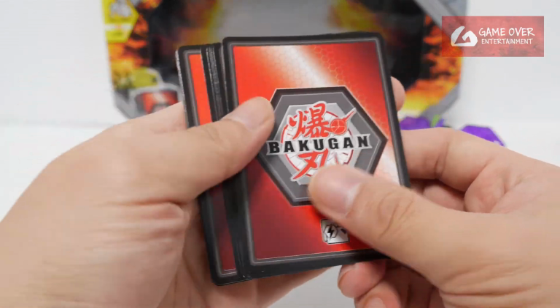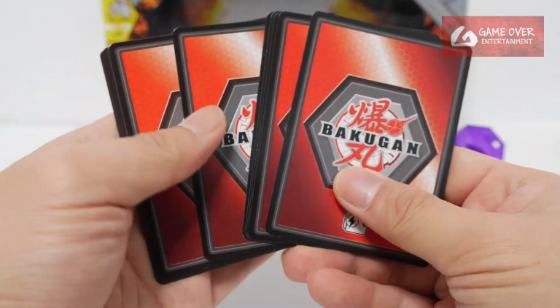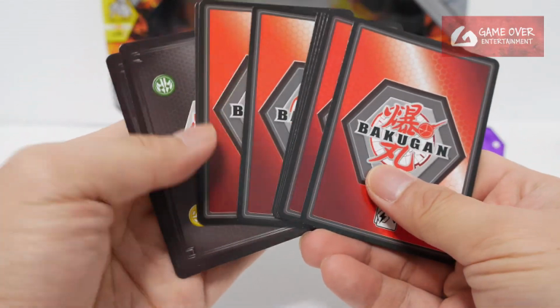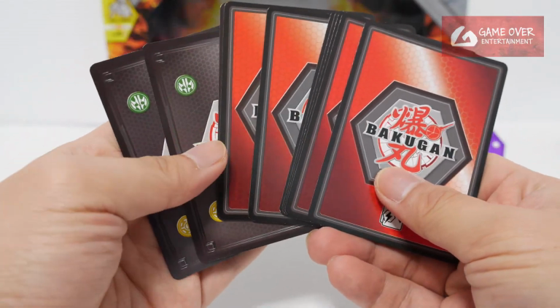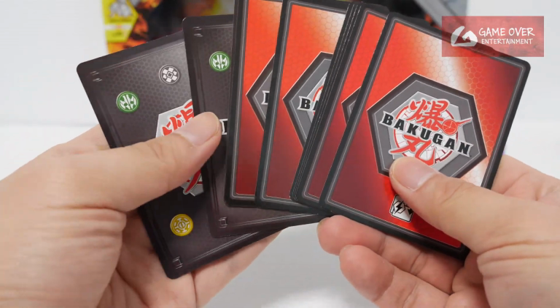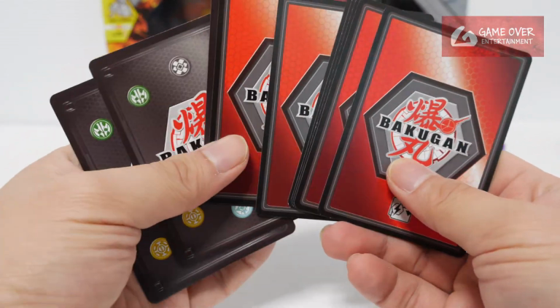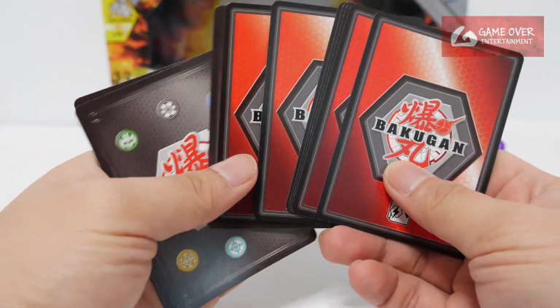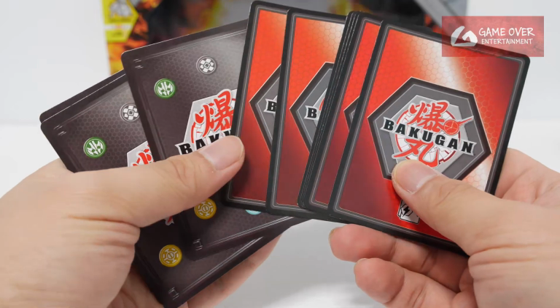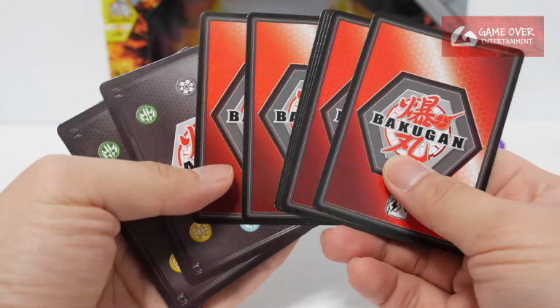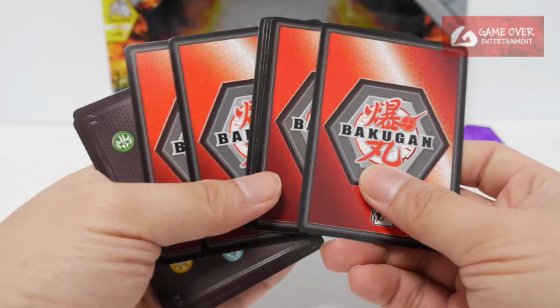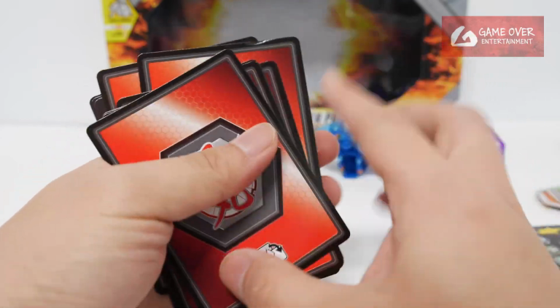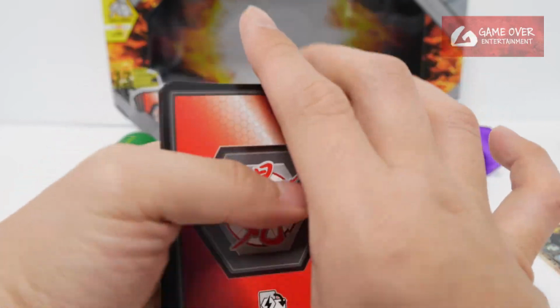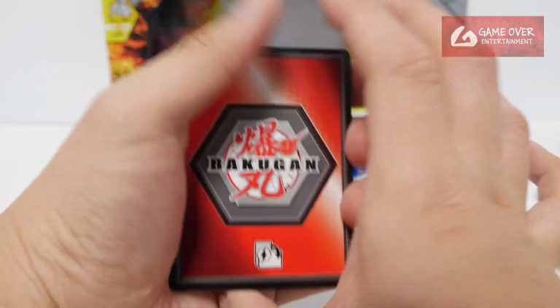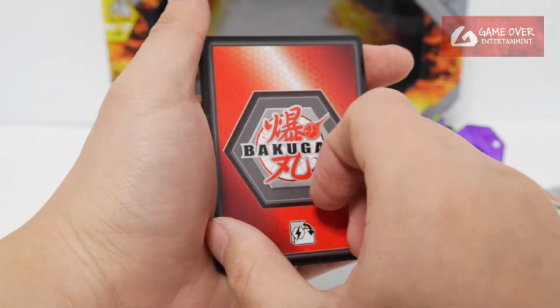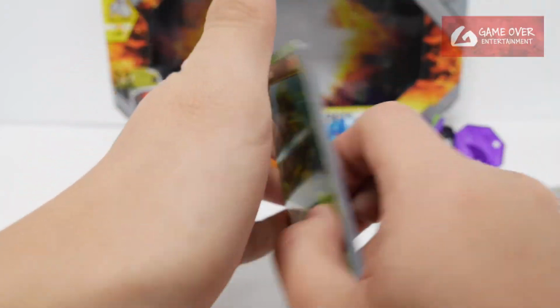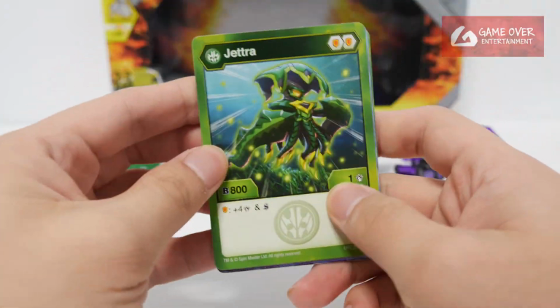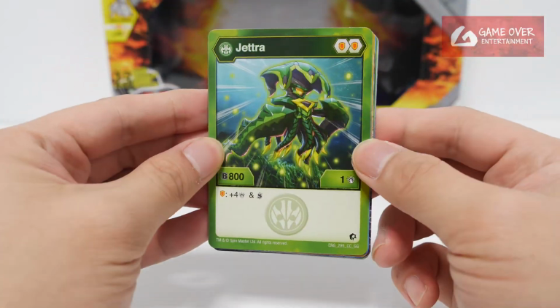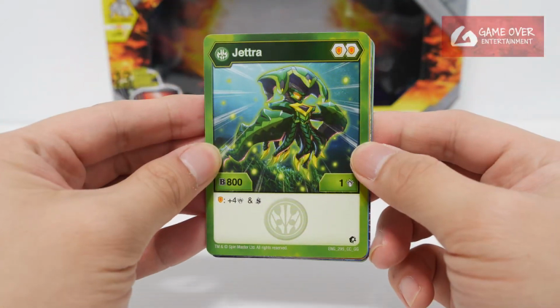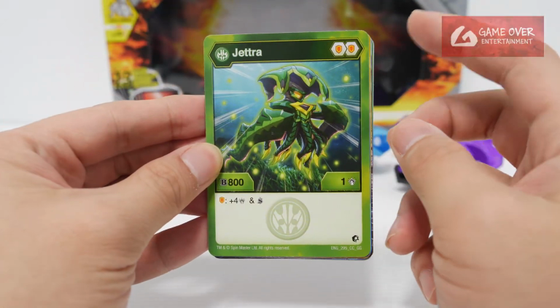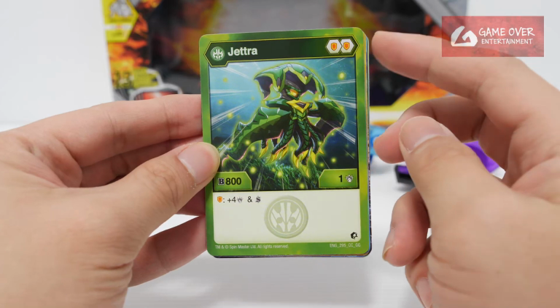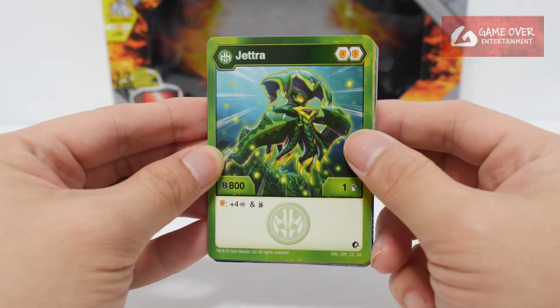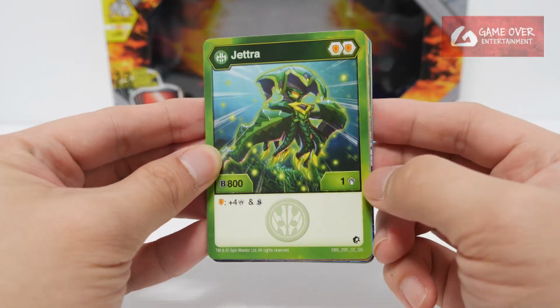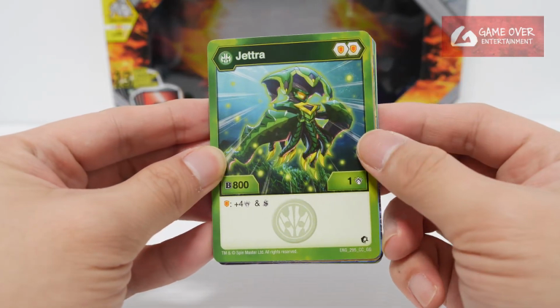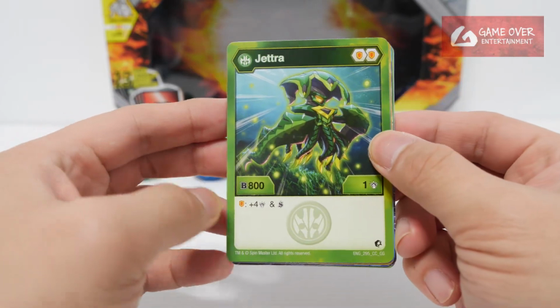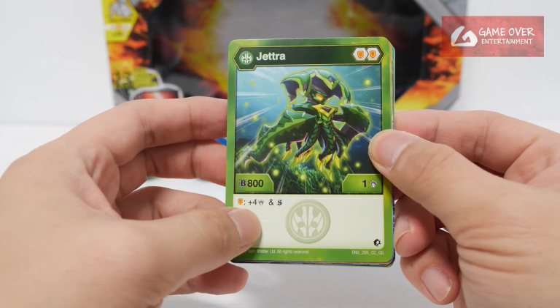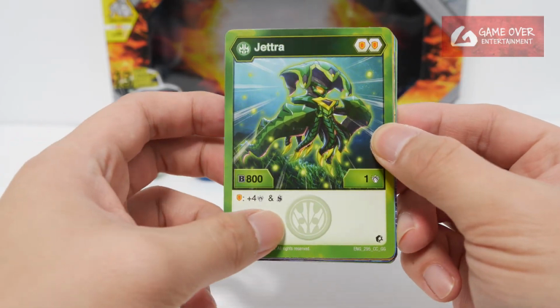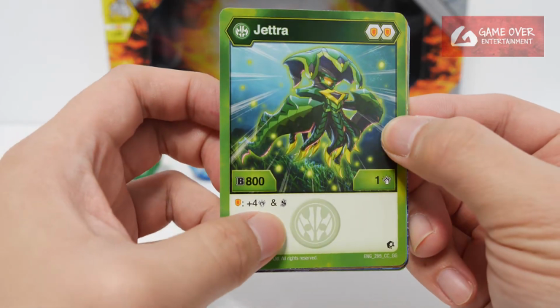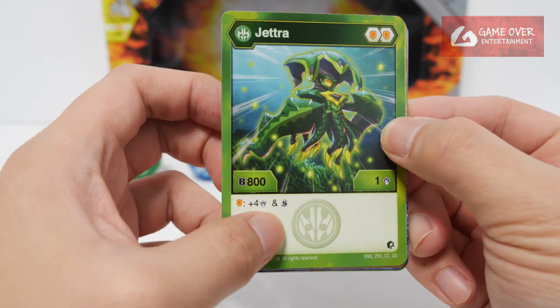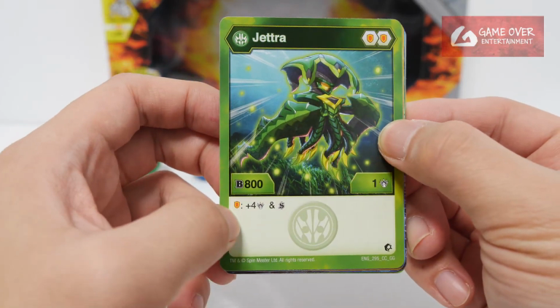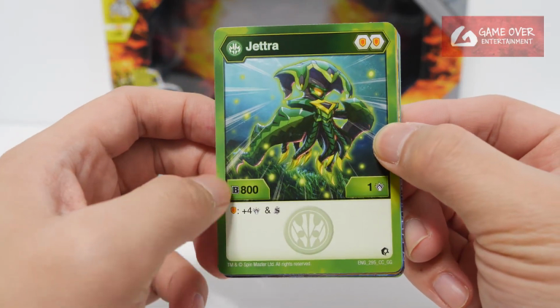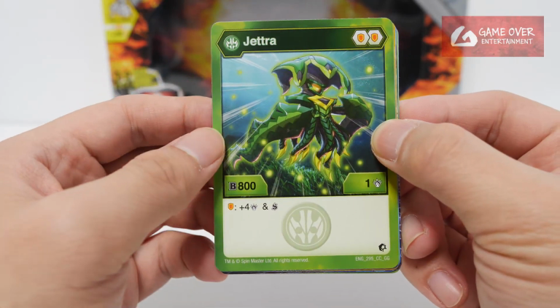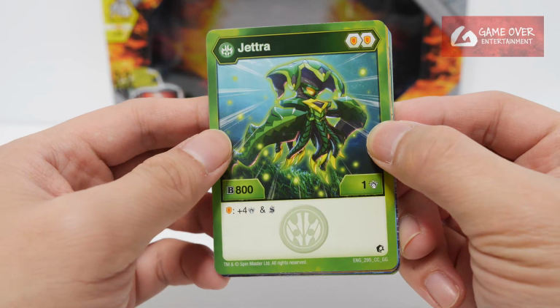So the cards — 3 character cards and 7 ability cards. Ventus Jetra: 2 shield, 801, plus 4 damage, and shadow strike on a shield.